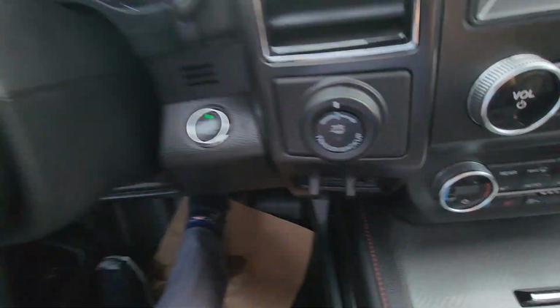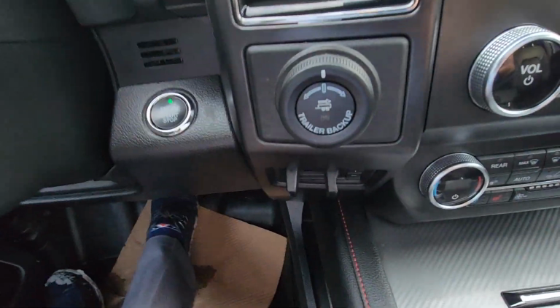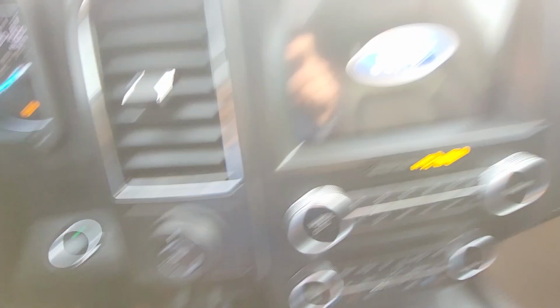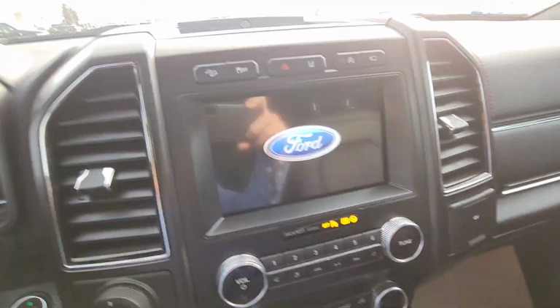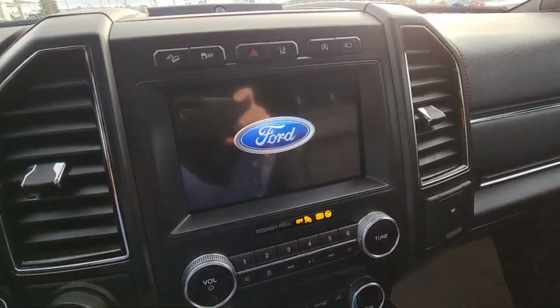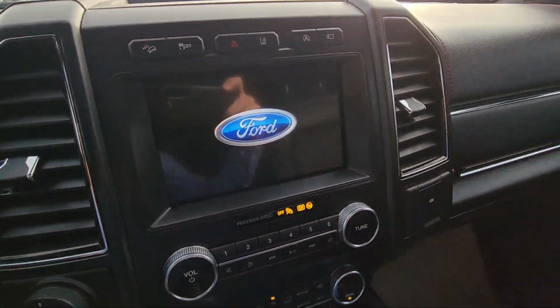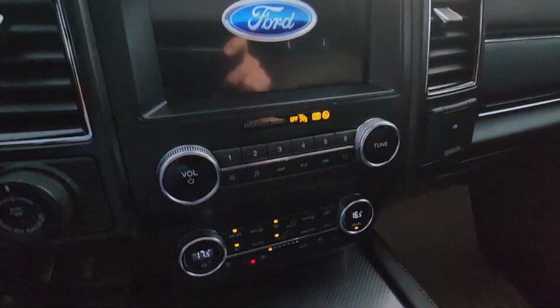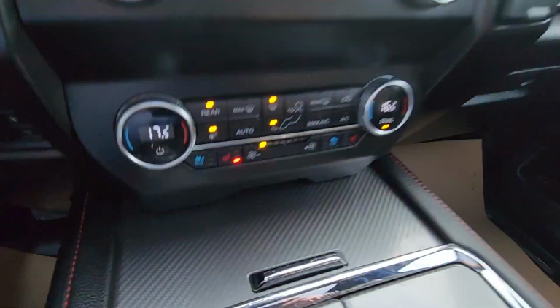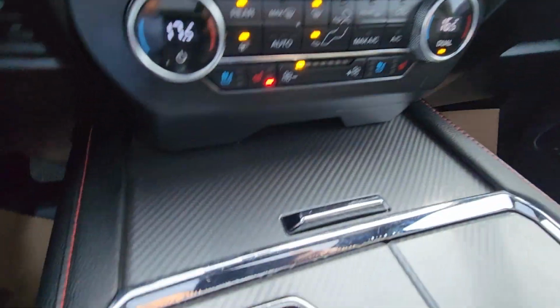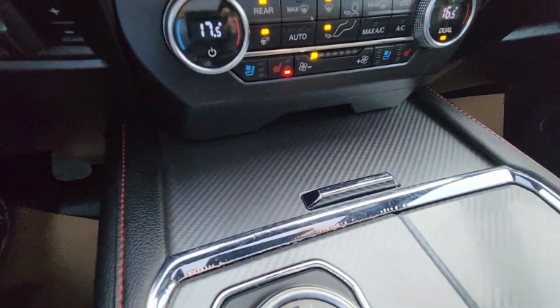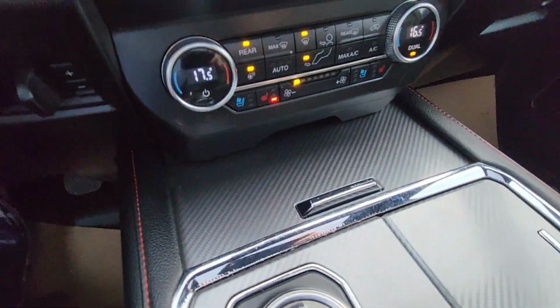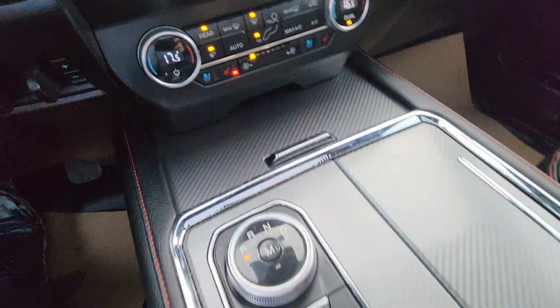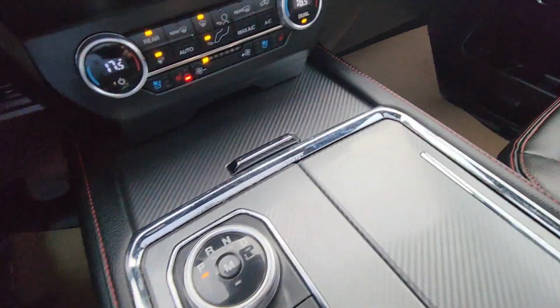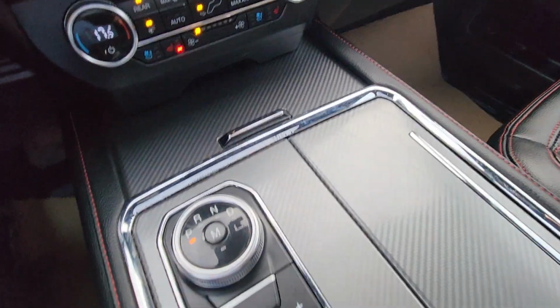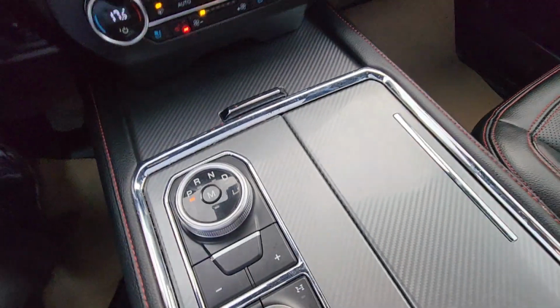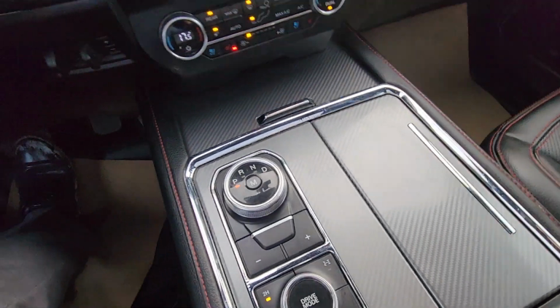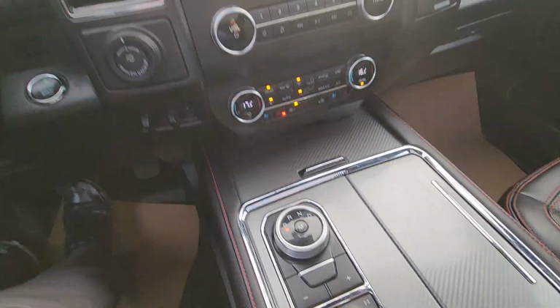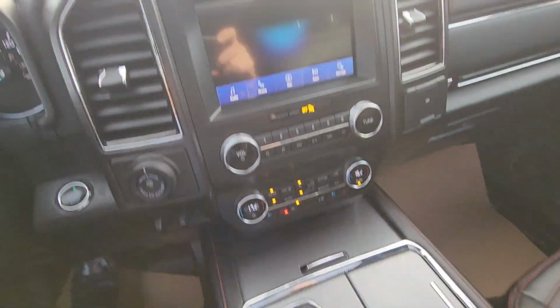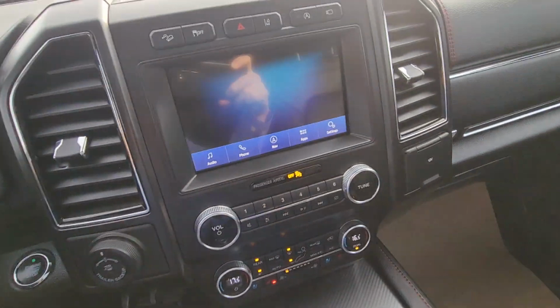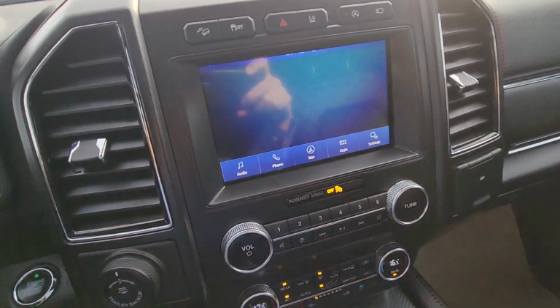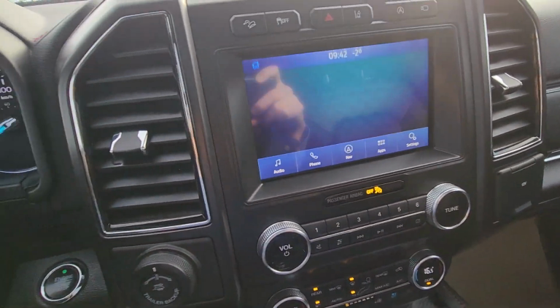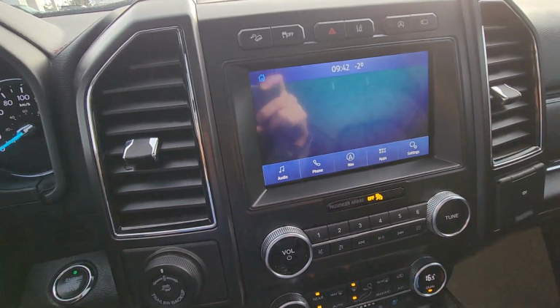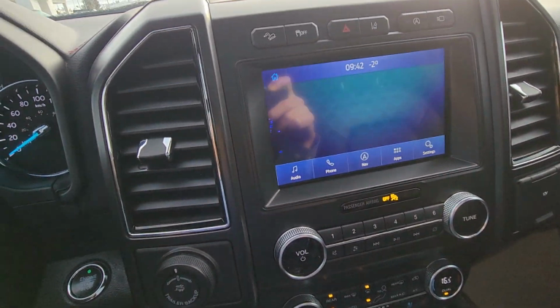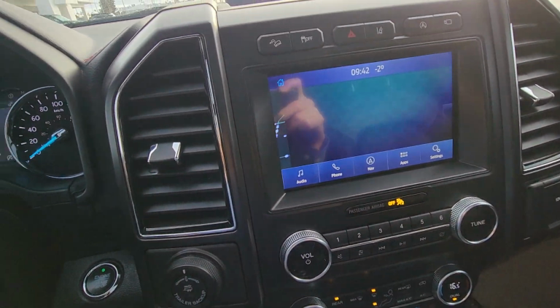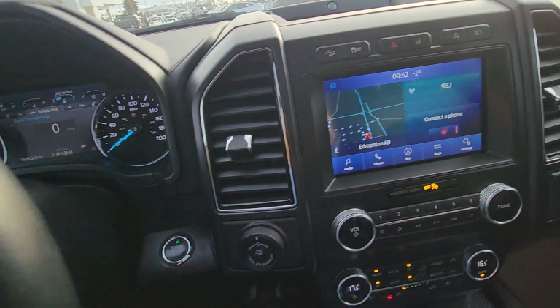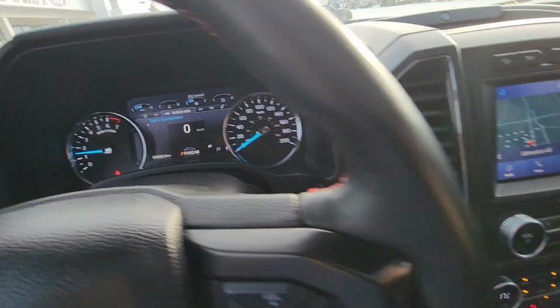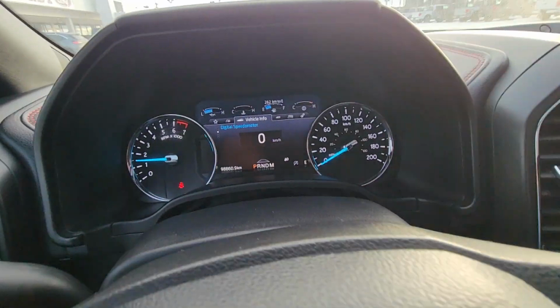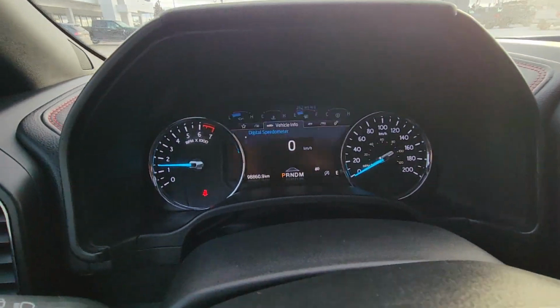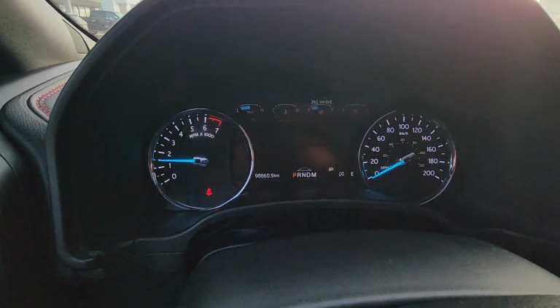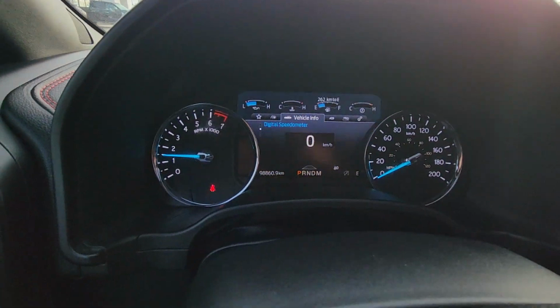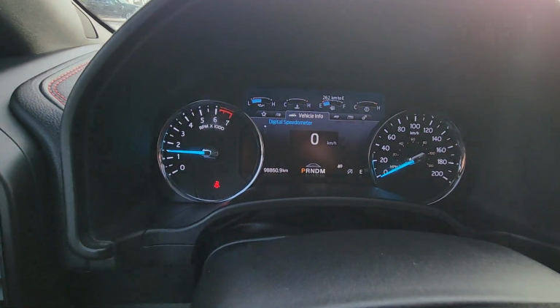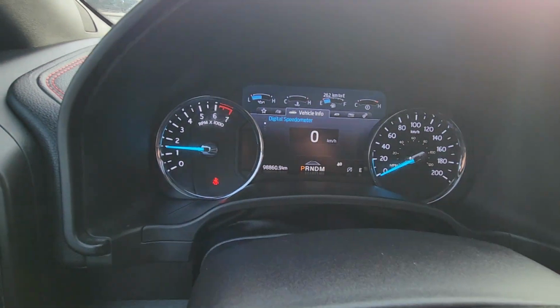It's got push button start, heated and cooled seats. This really is a nice vehicle — navigation only, ninety-eight thousand eight hundred and sixty kilometers.